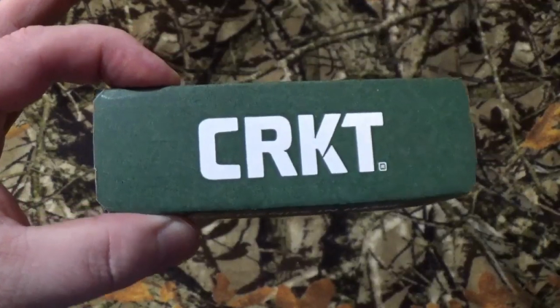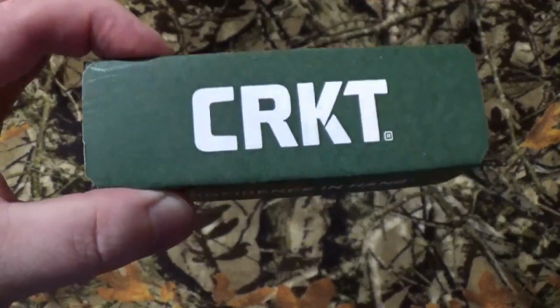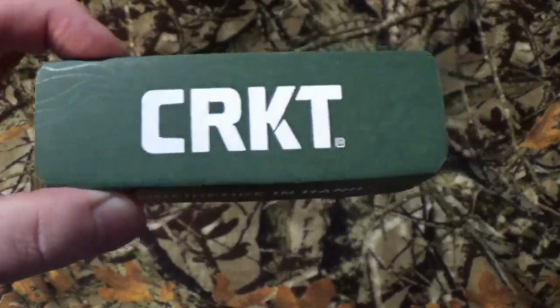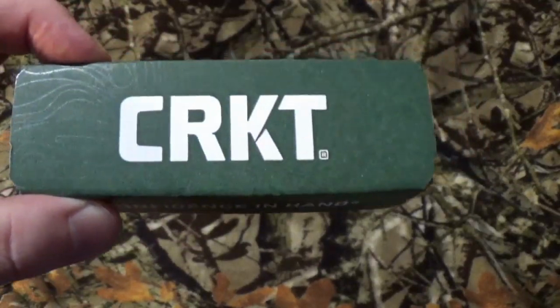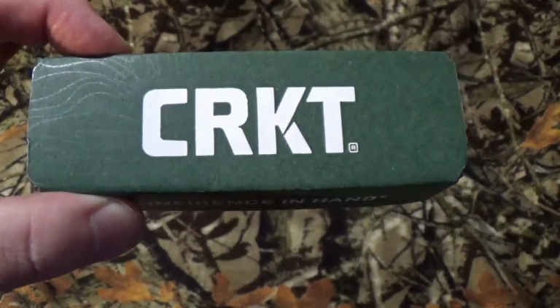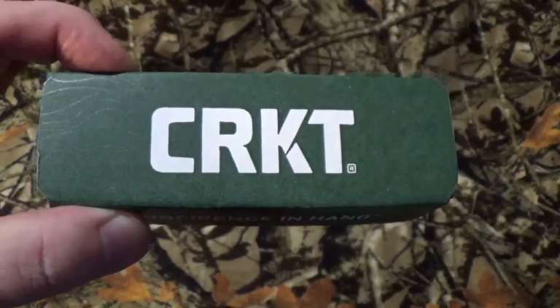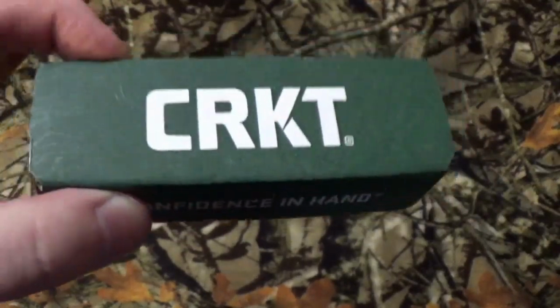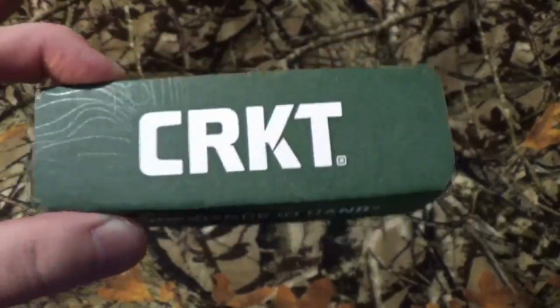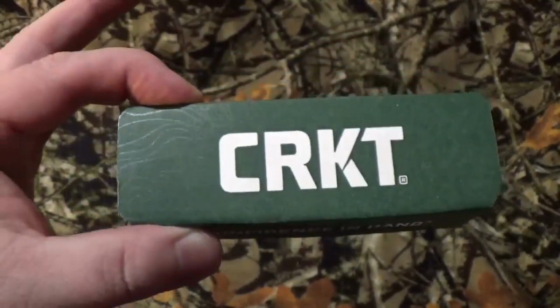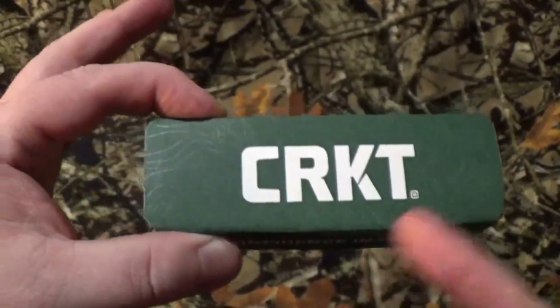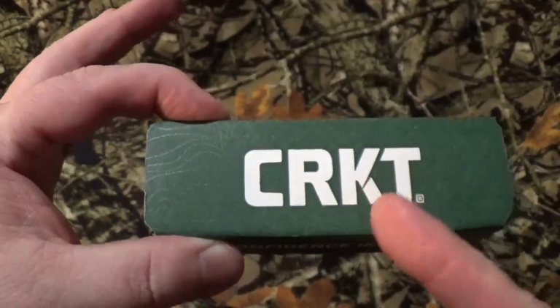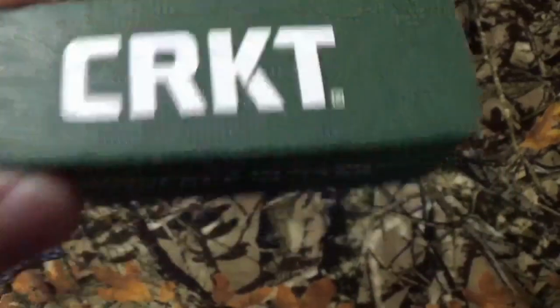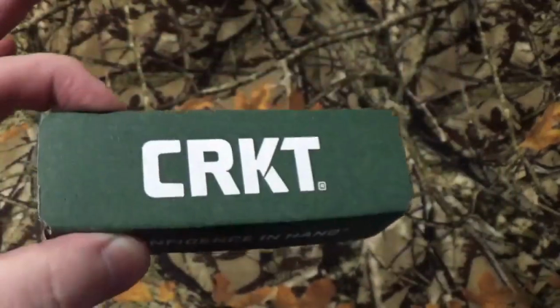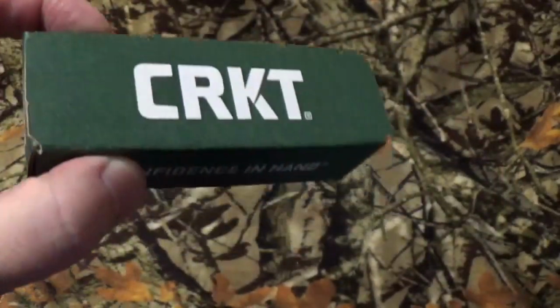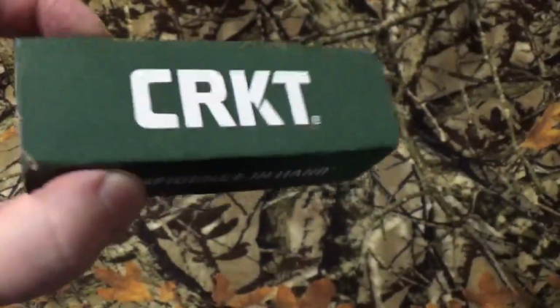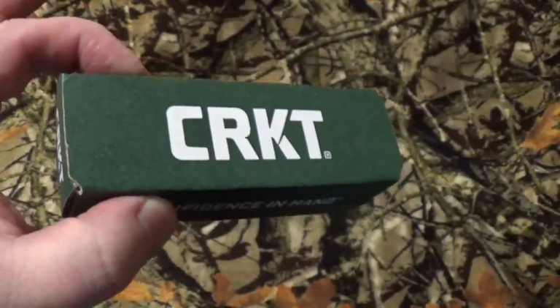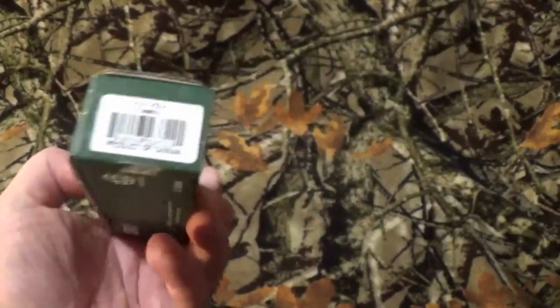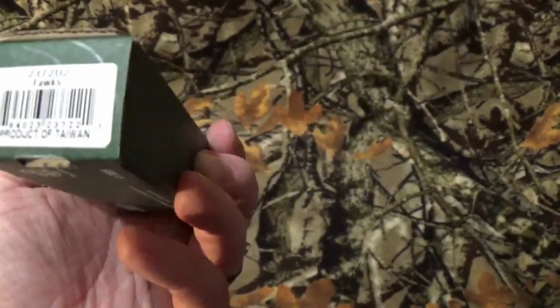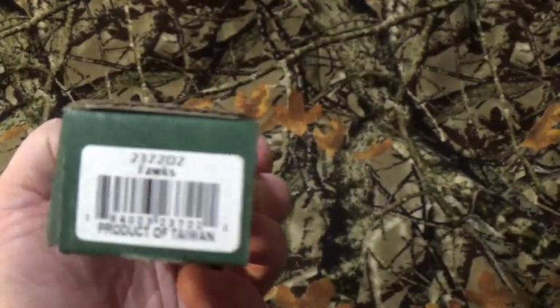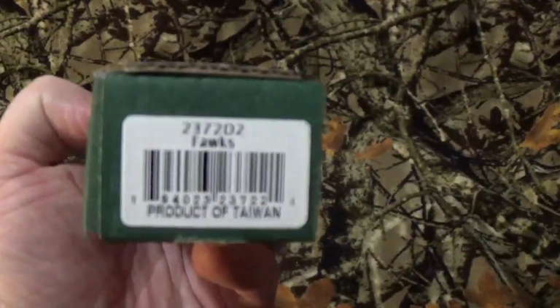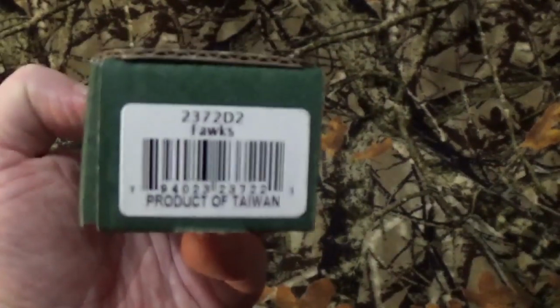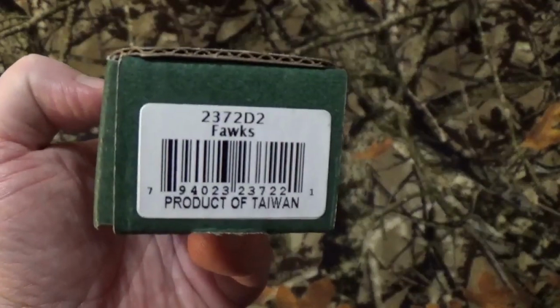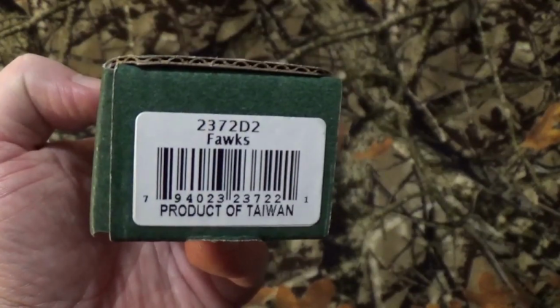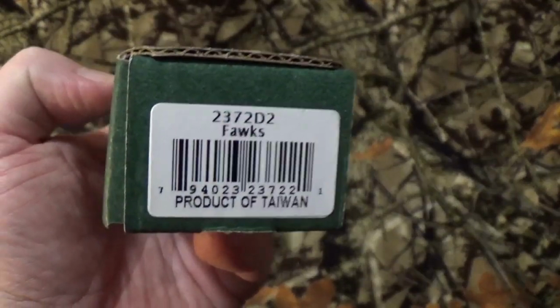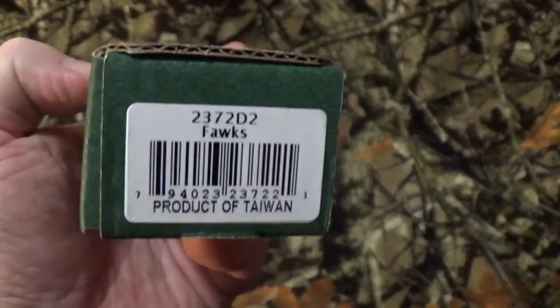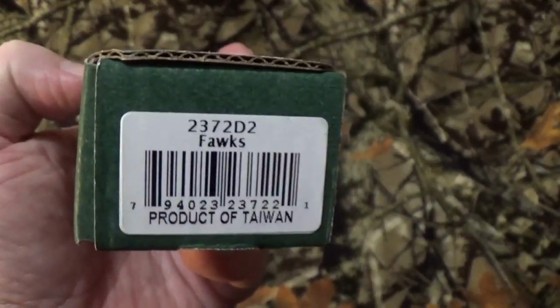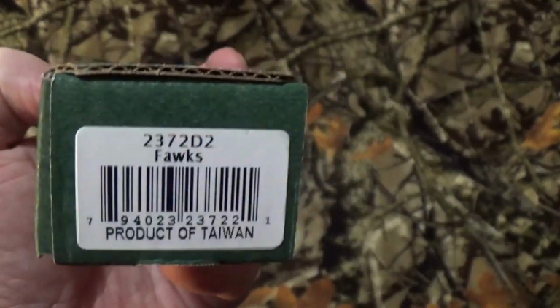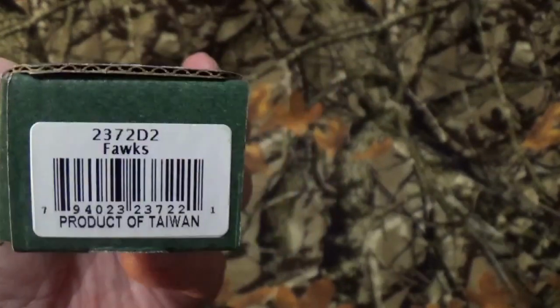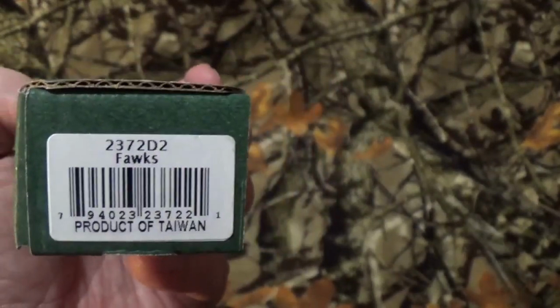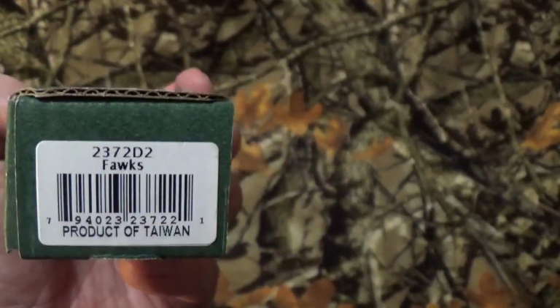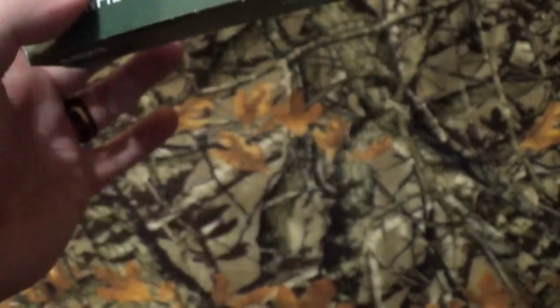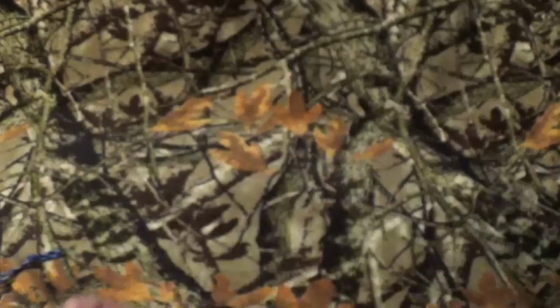Hey out there, all you viewers to be named later. How we doing today? I know you can tell by that big old green box with the white lettering — we're going to take a look at something by CRKT, and that is the Alan Foltz Fox. Now it is misspelled on the packaging for some reason.